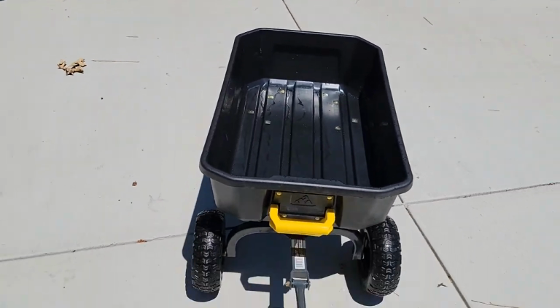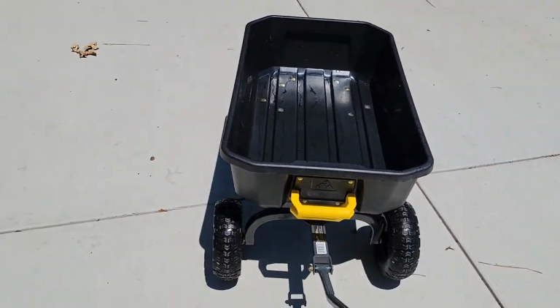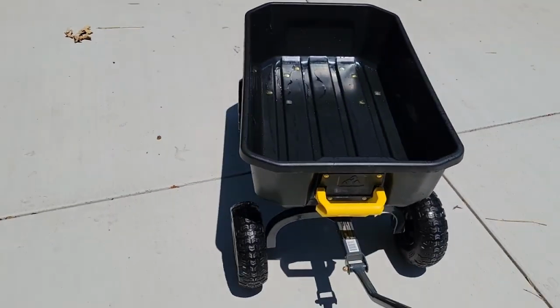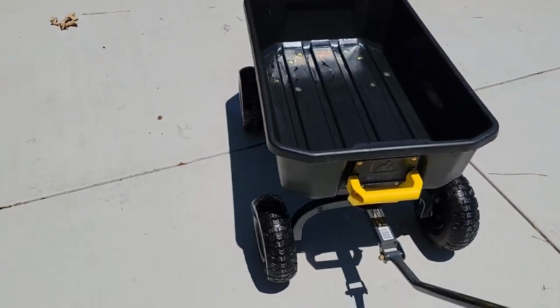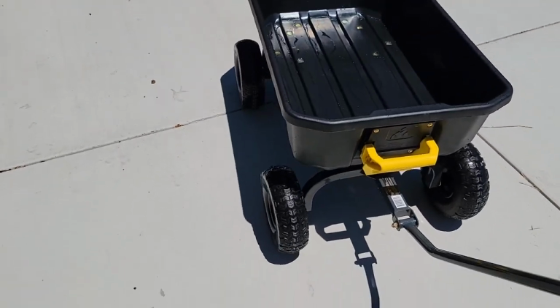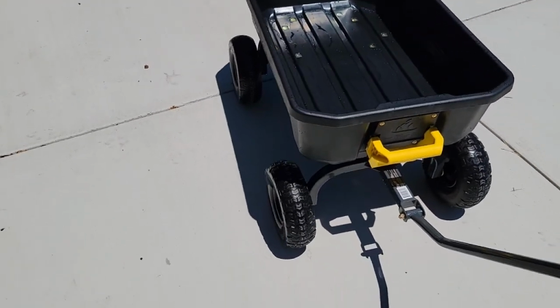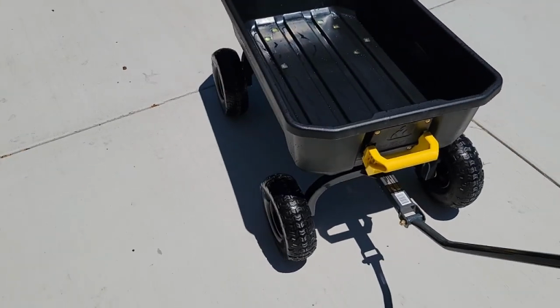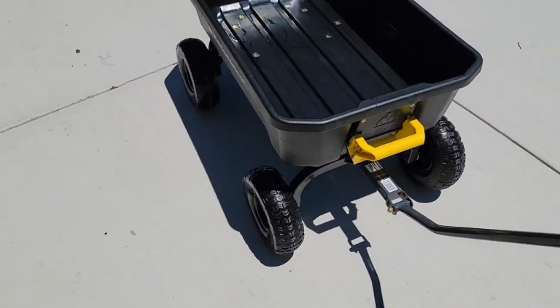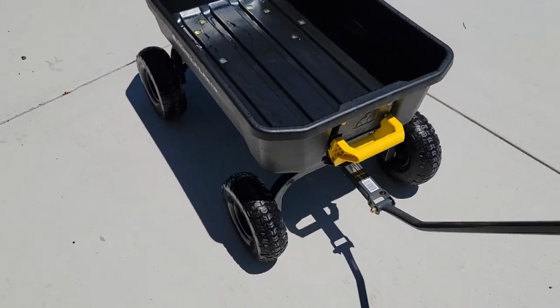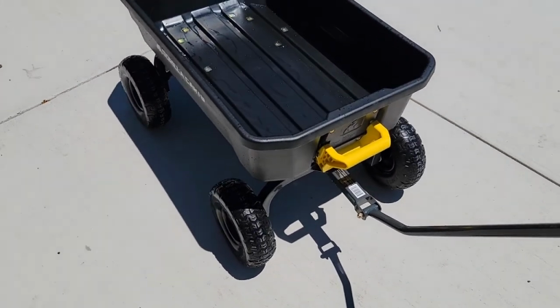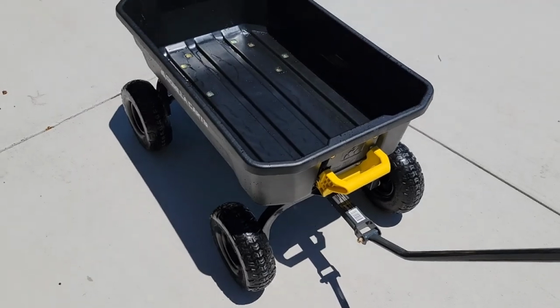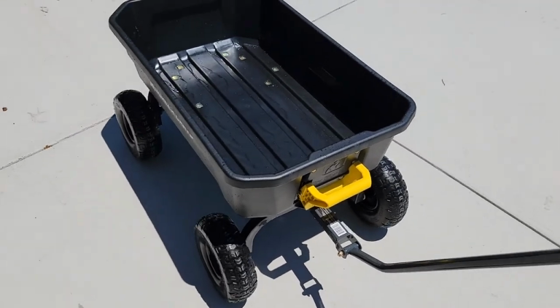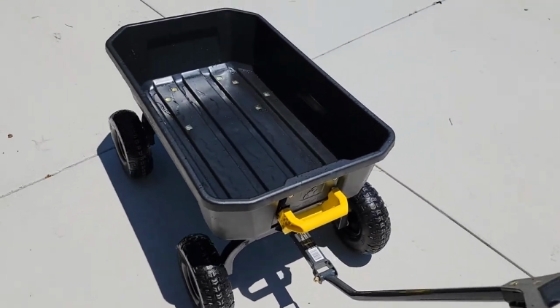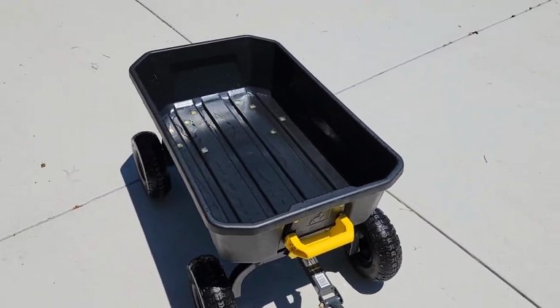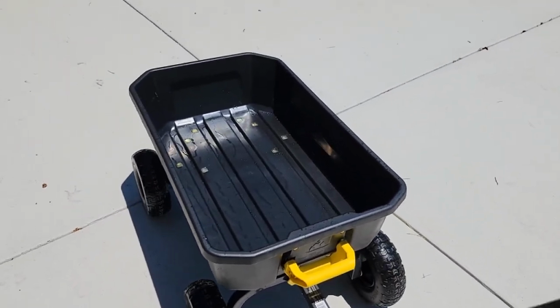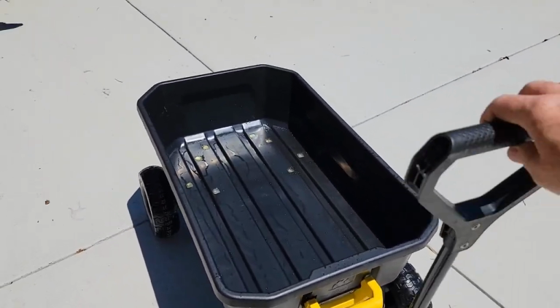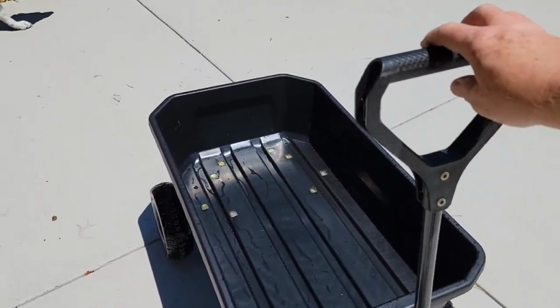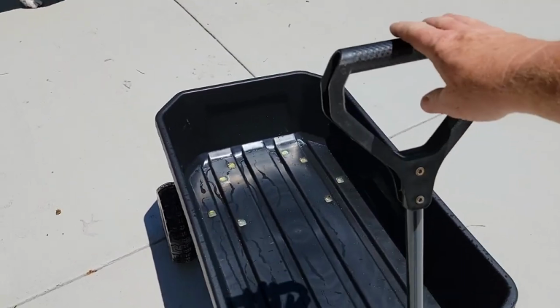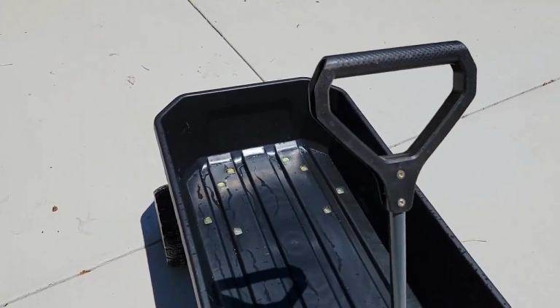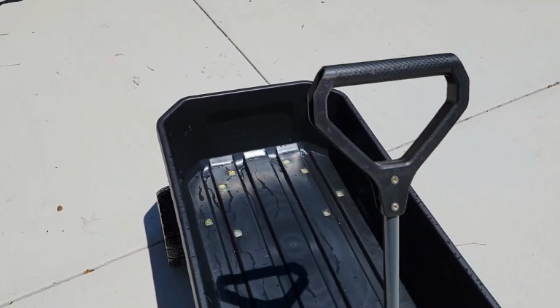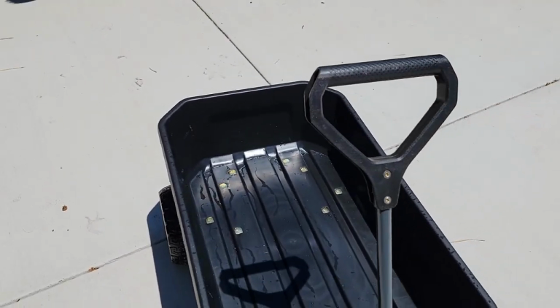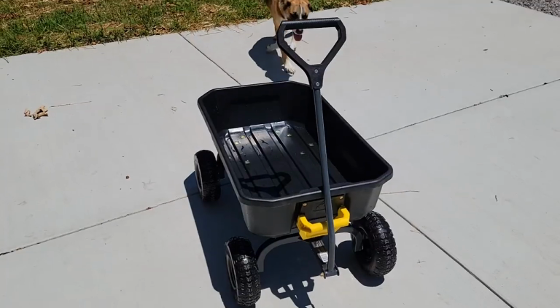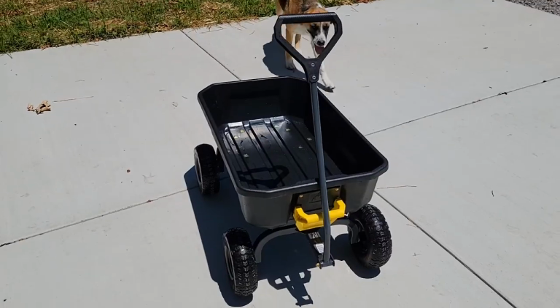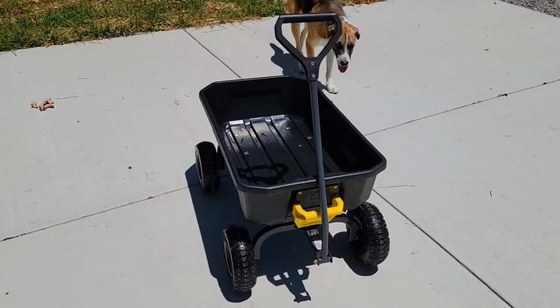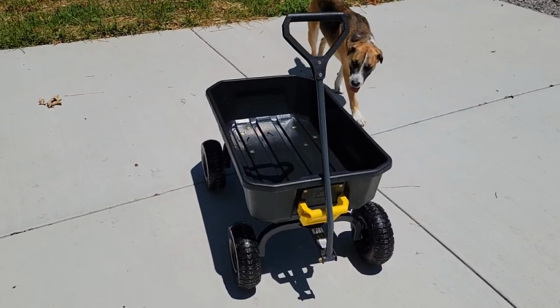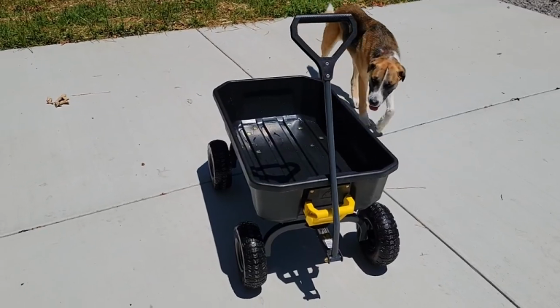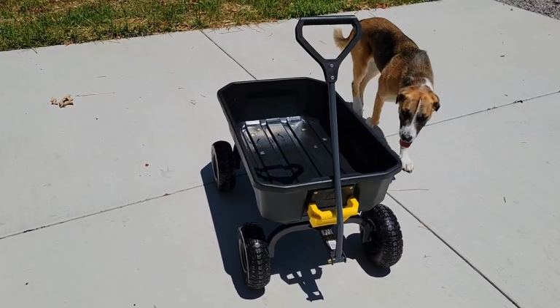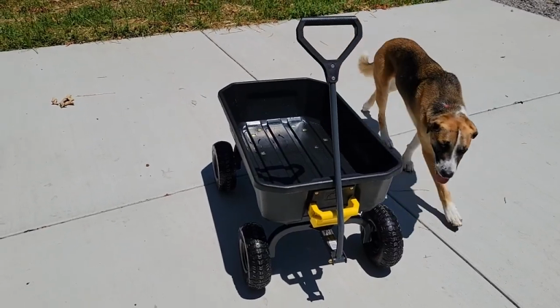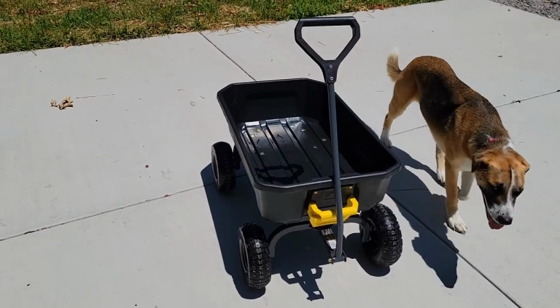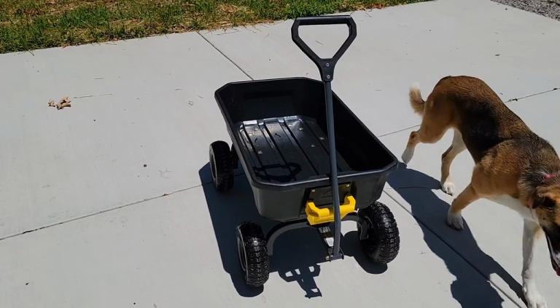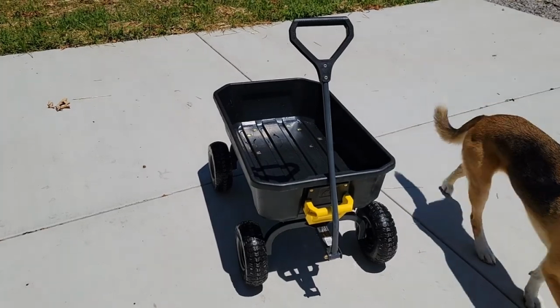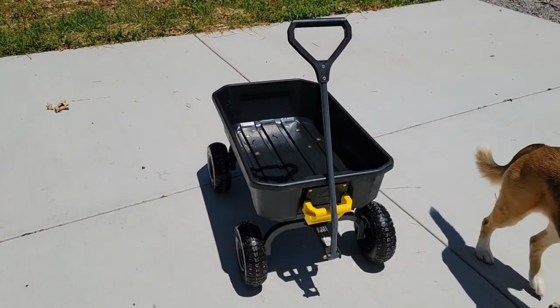The wheels just work really well, very easy to move. I really do love this dump cart. Thanks everybody for watching.